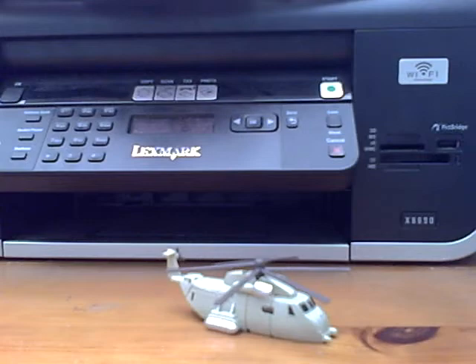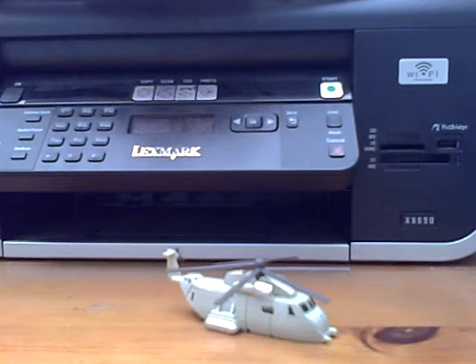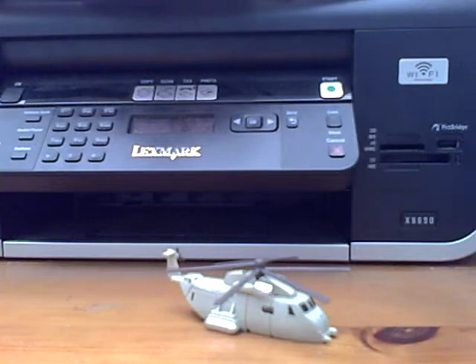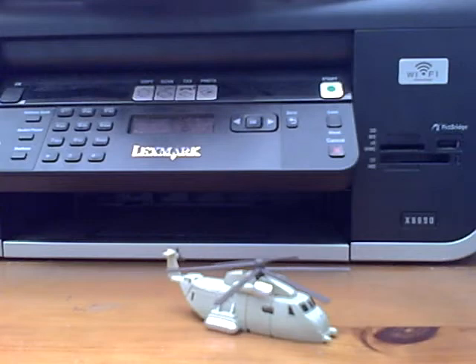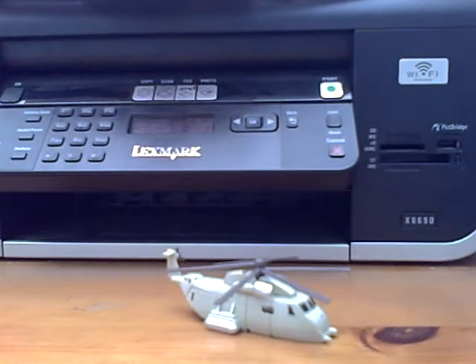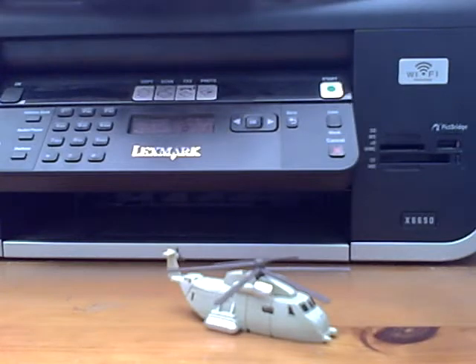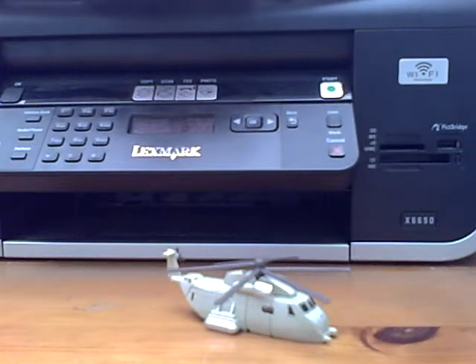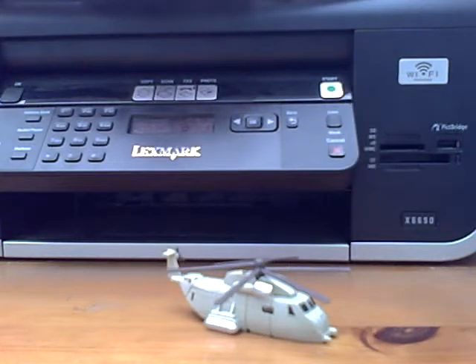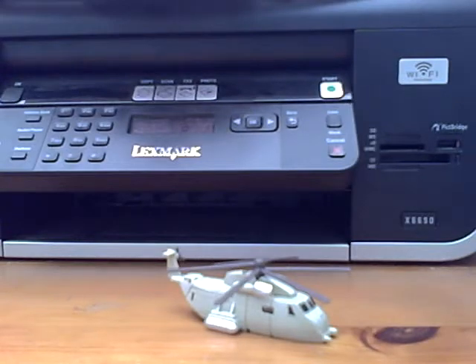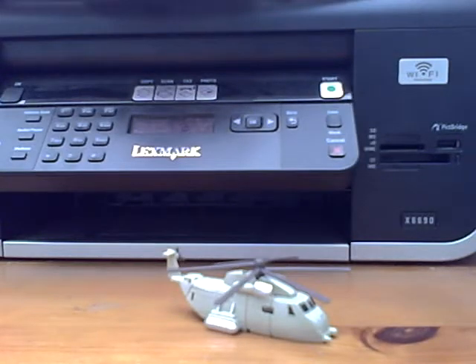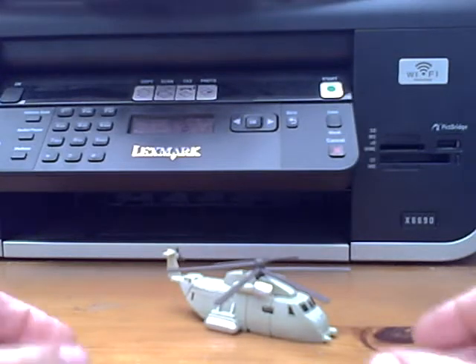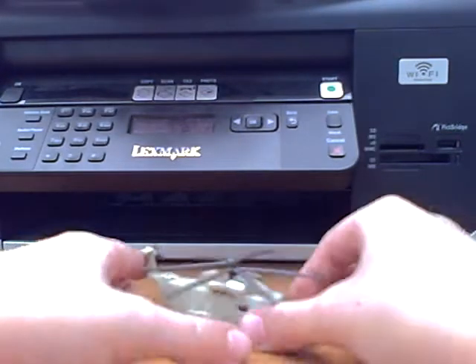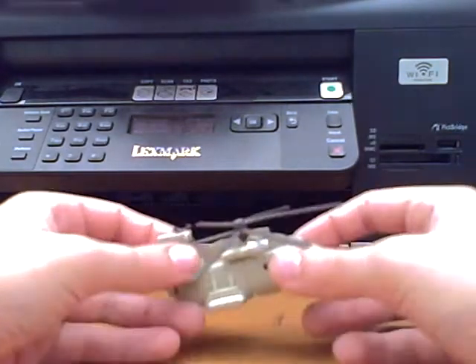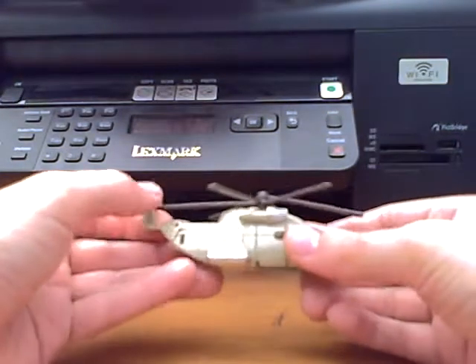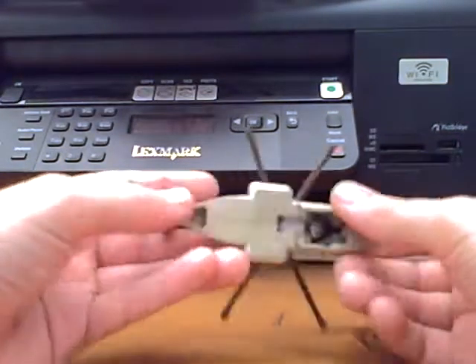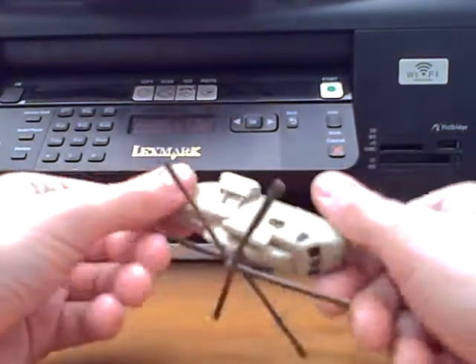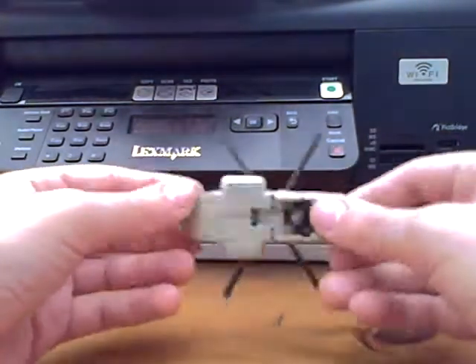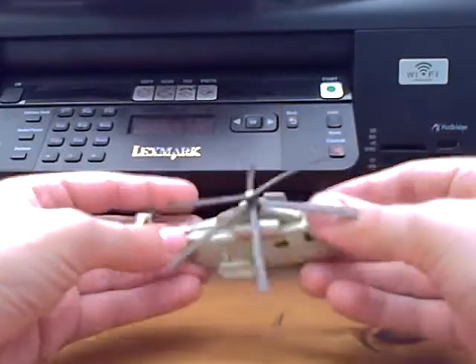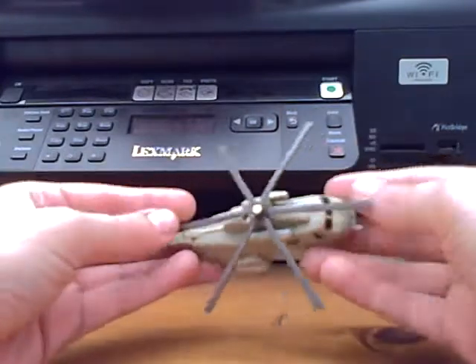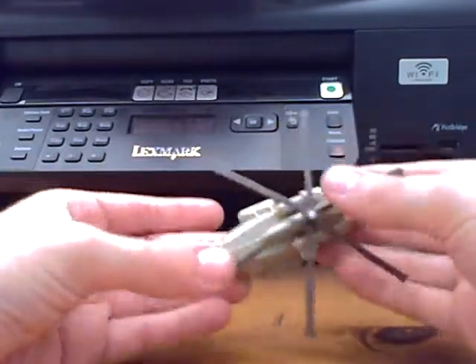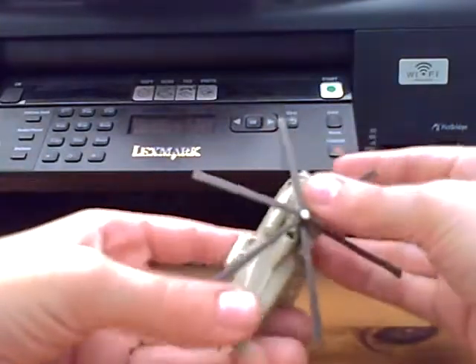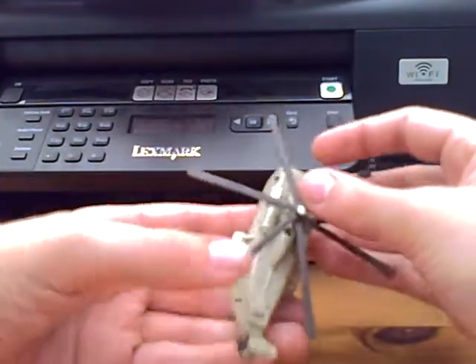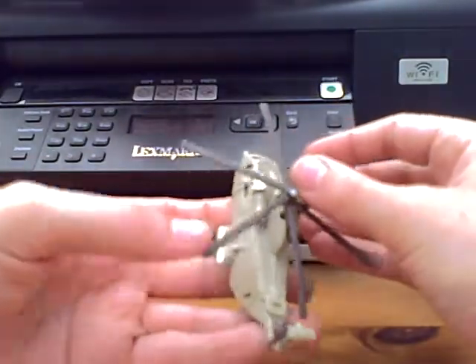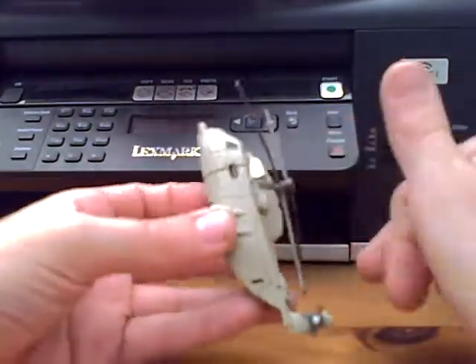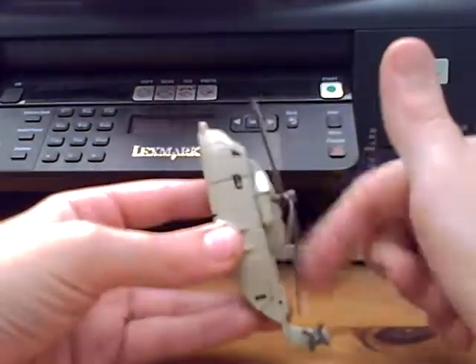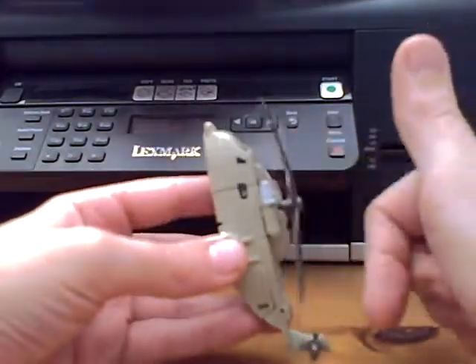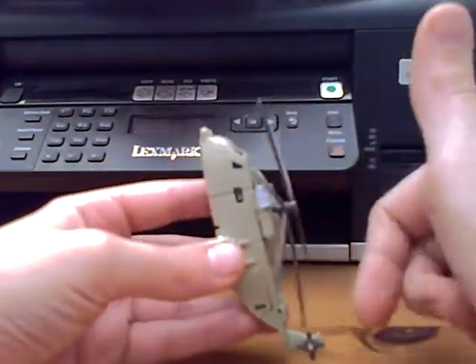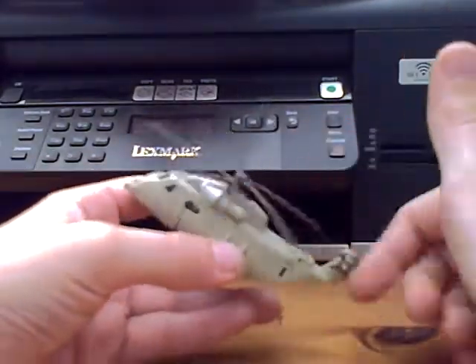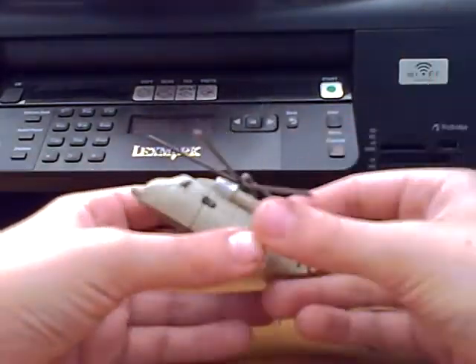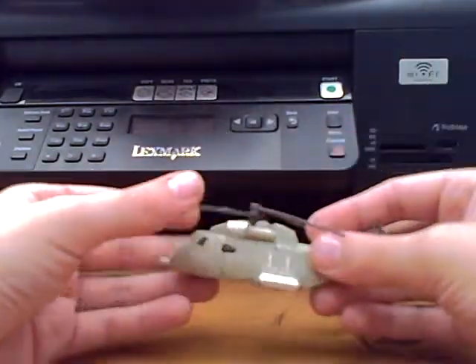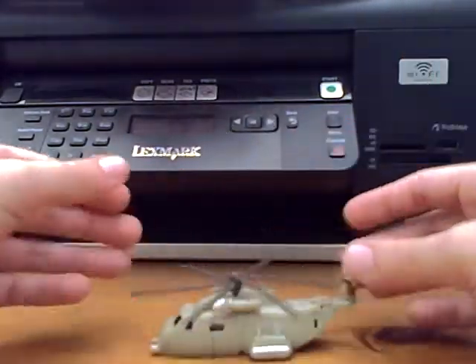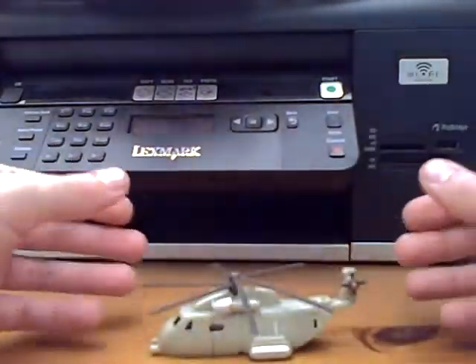Hello, it's Anilatman with another video review, and today I'm showing you Transformers Movie Legends — 07 Movie Legends Desert Blackout.